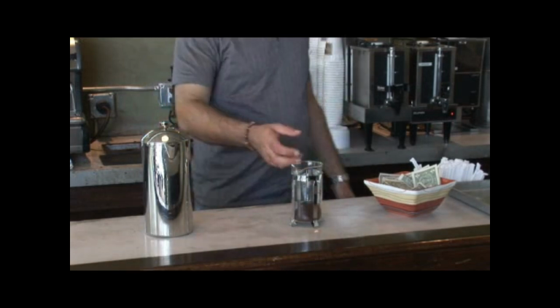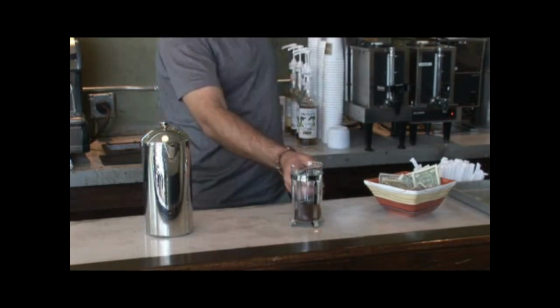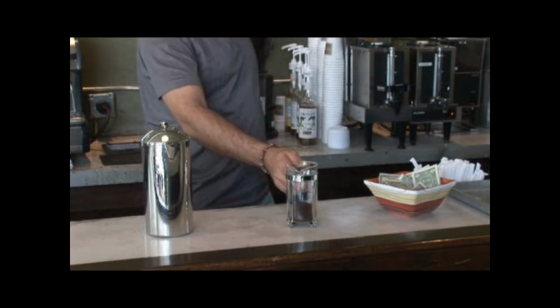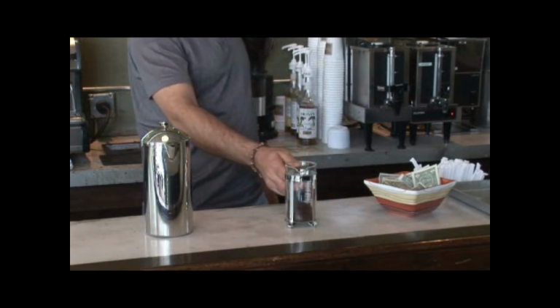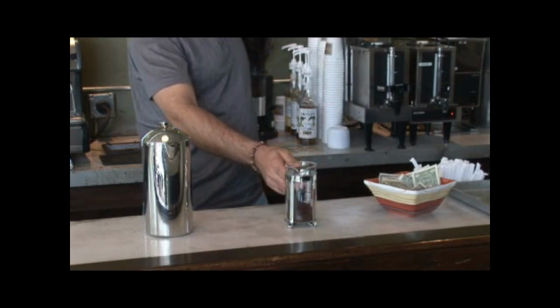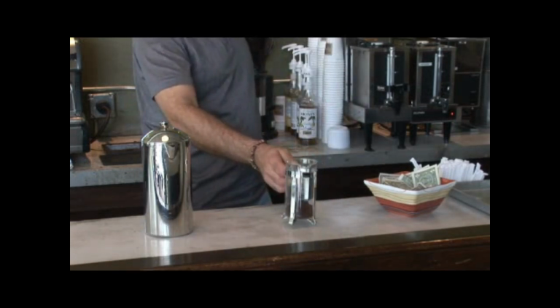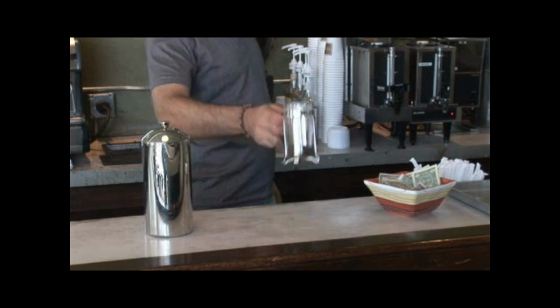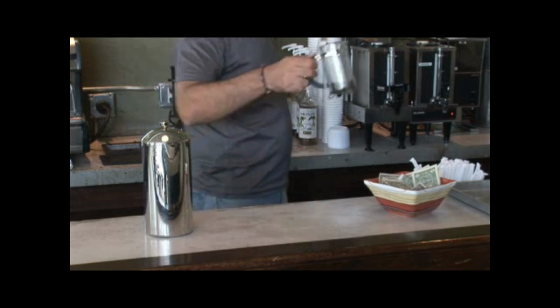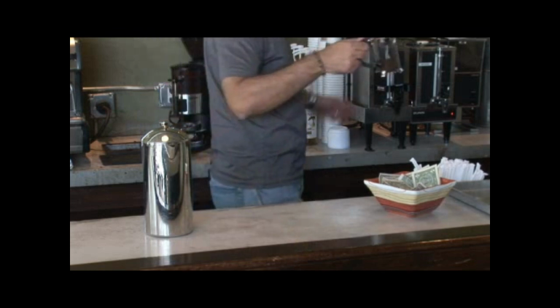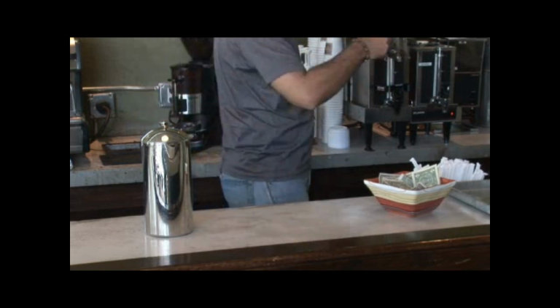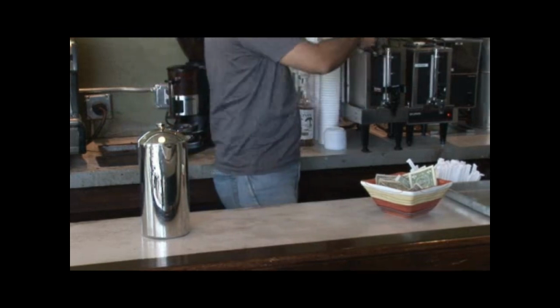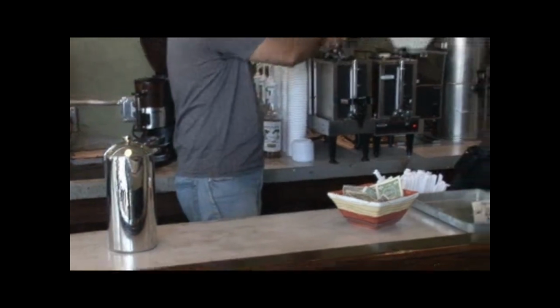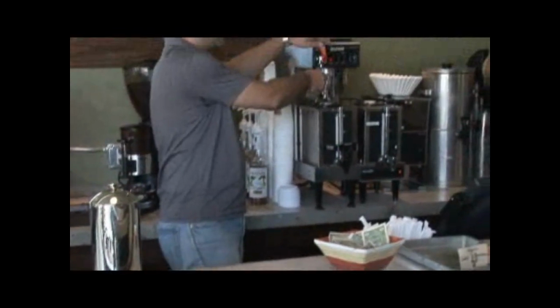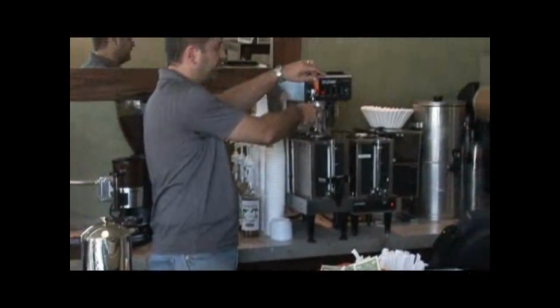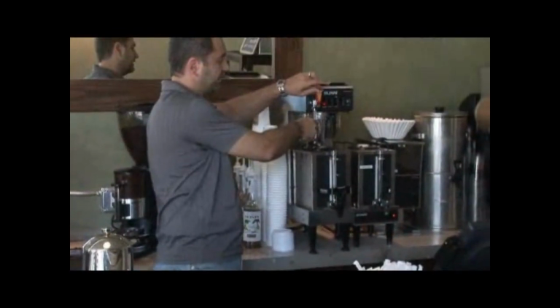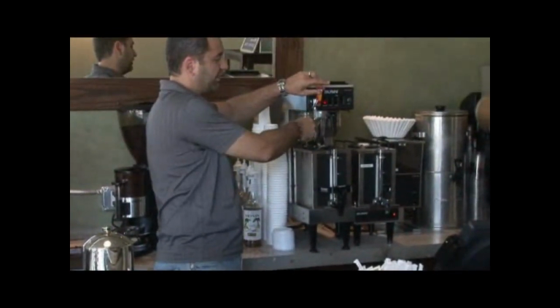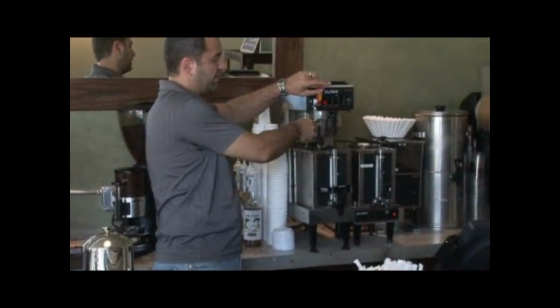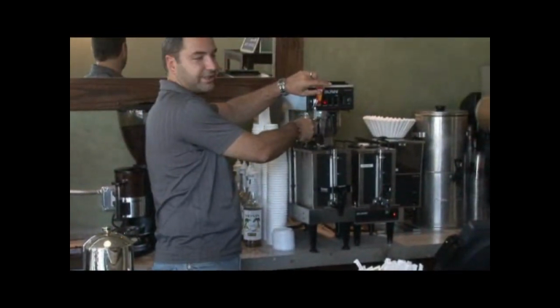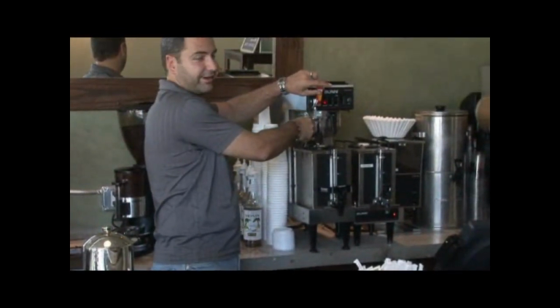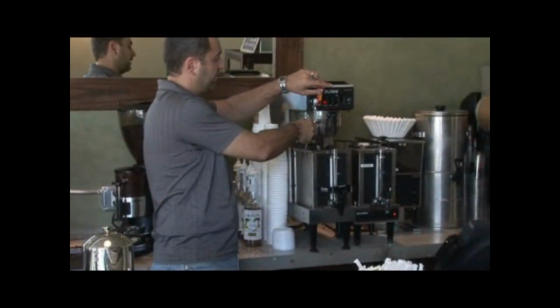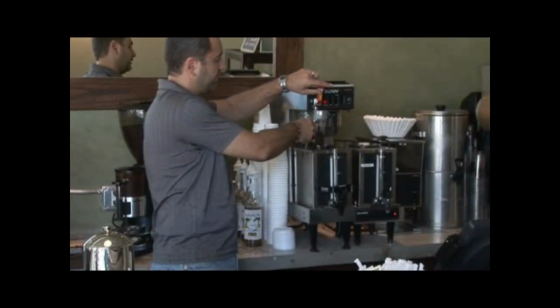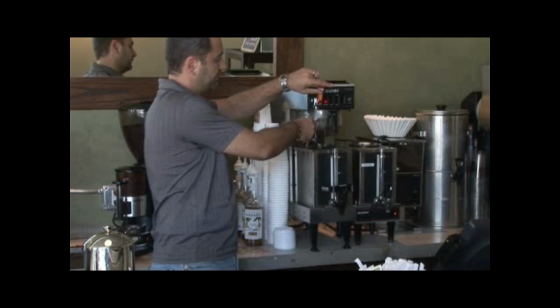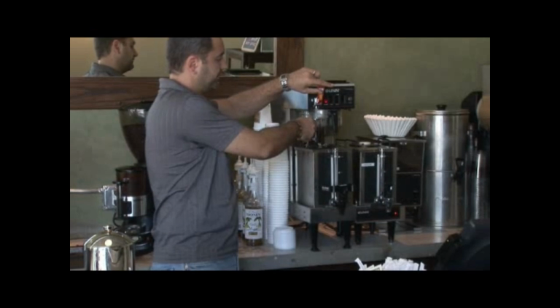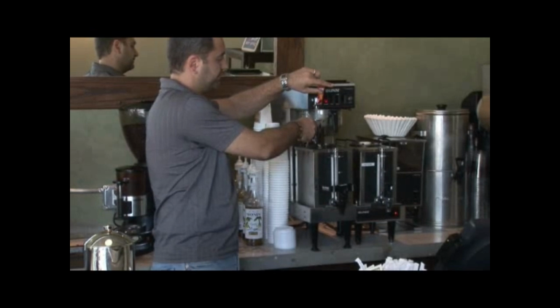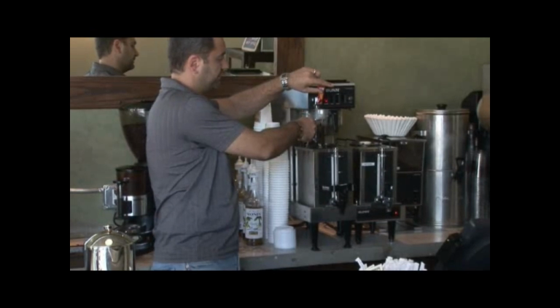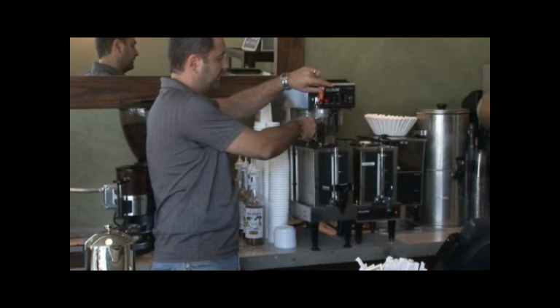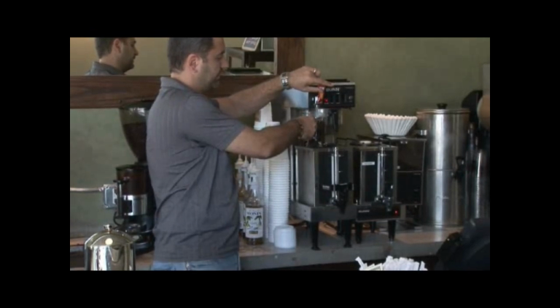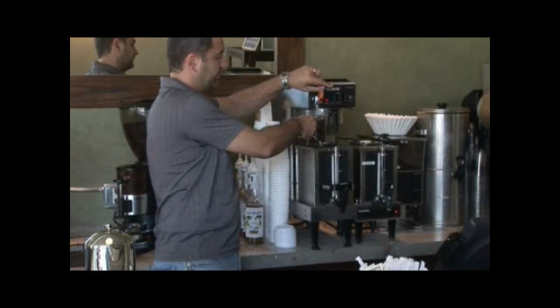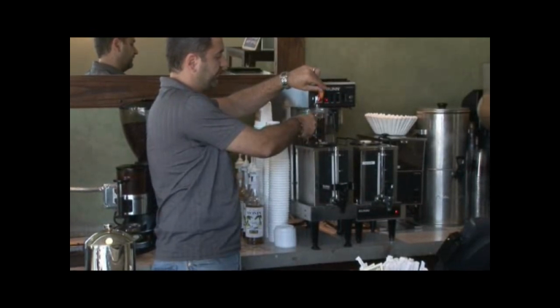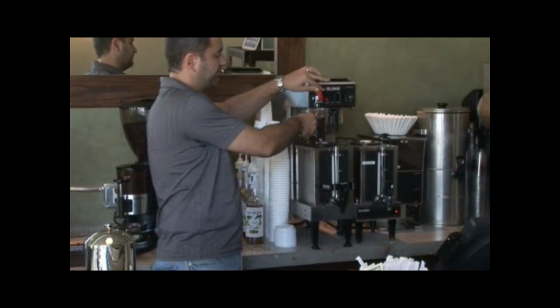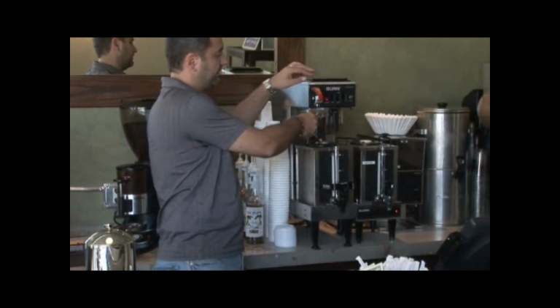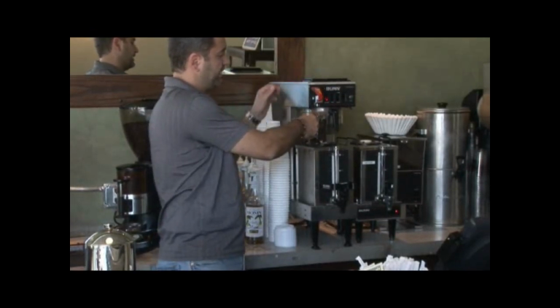Then you take your coffee pot and get some hot water. It can be boiling water, it can be very hot water — up to you. Fill it up to about right here.